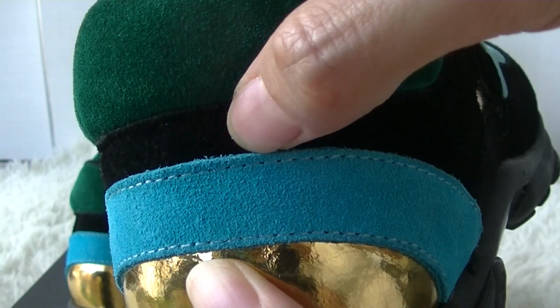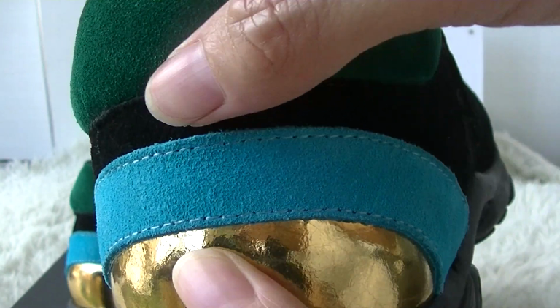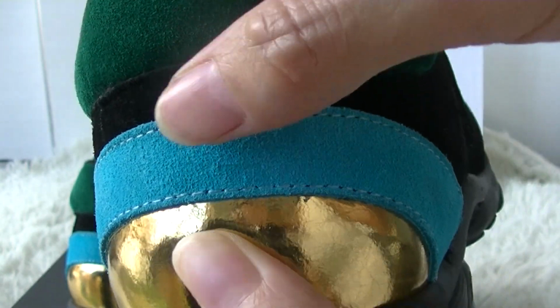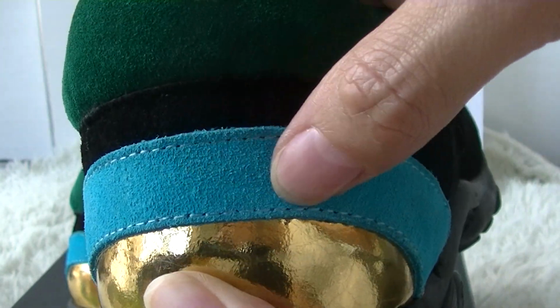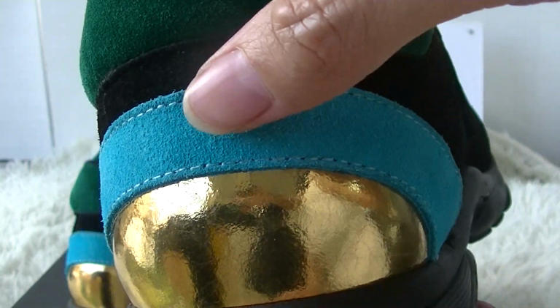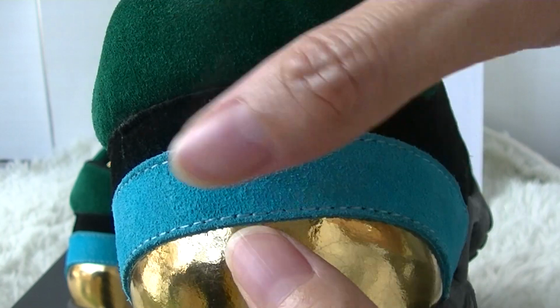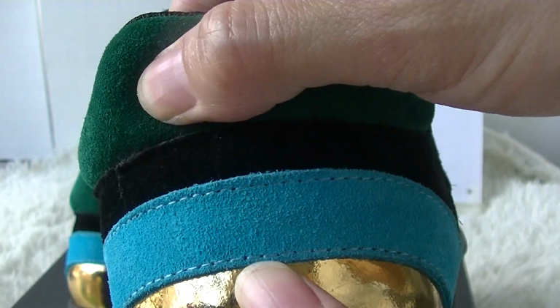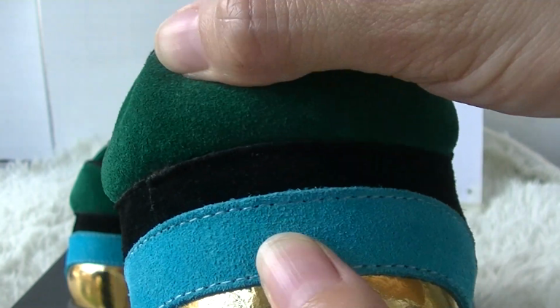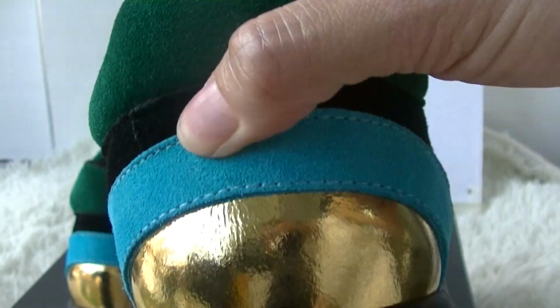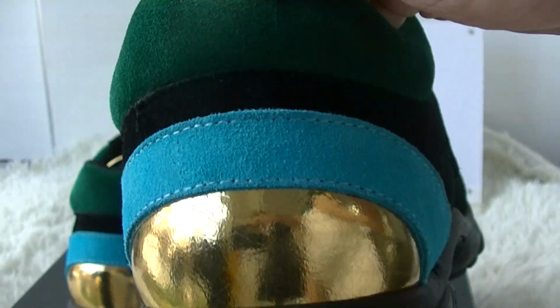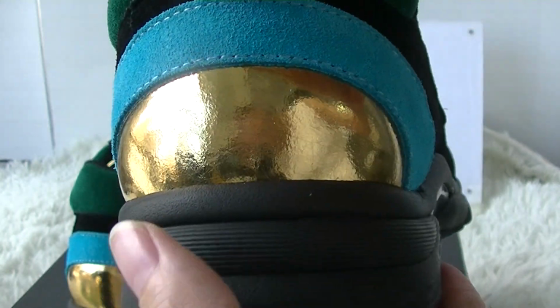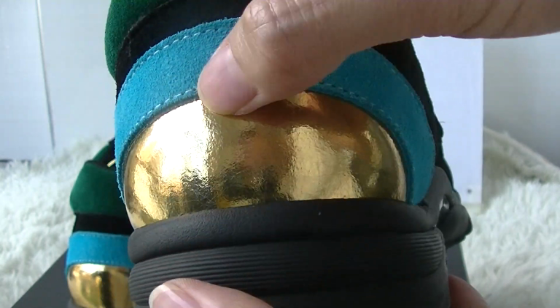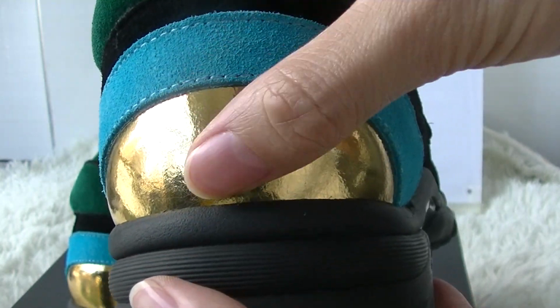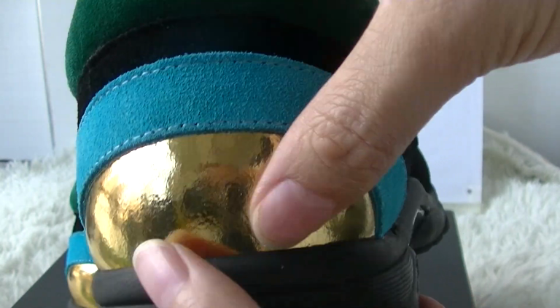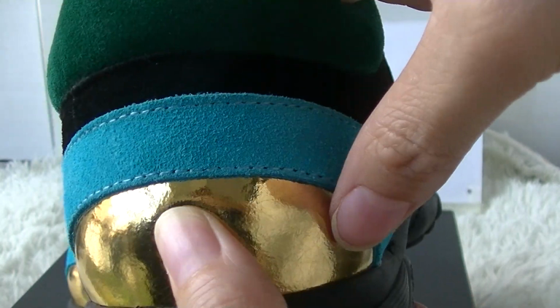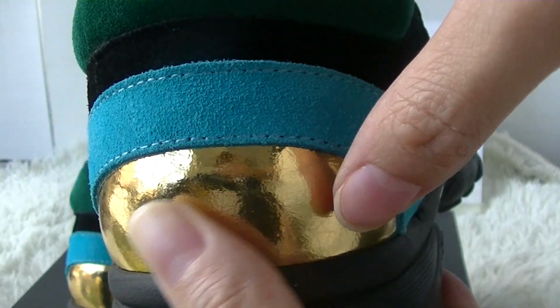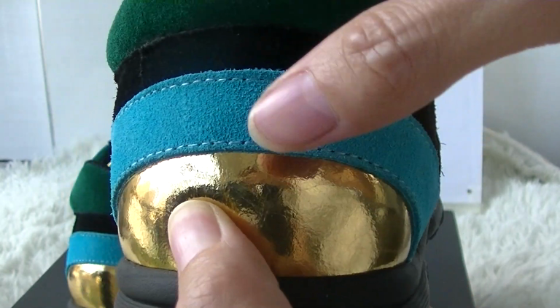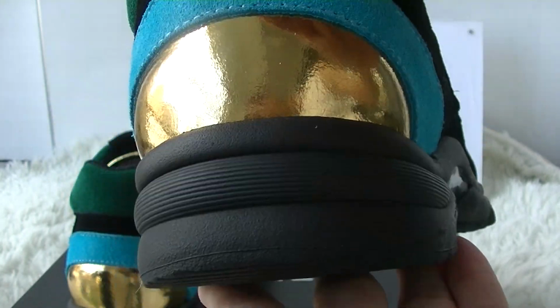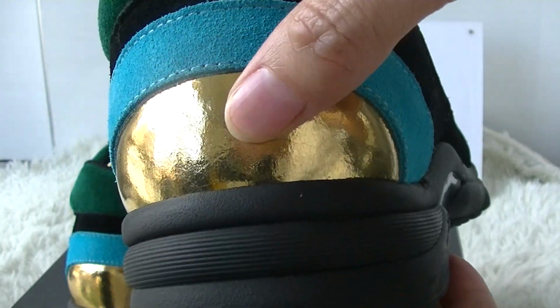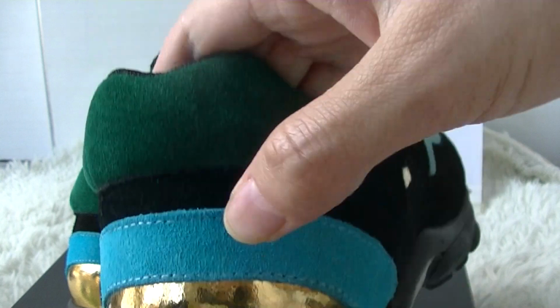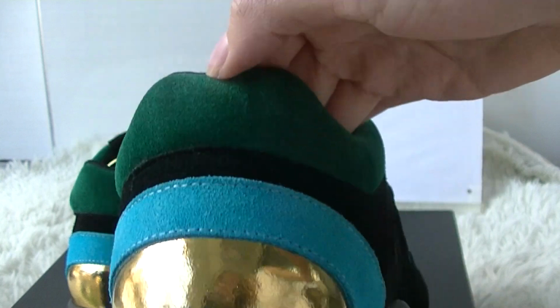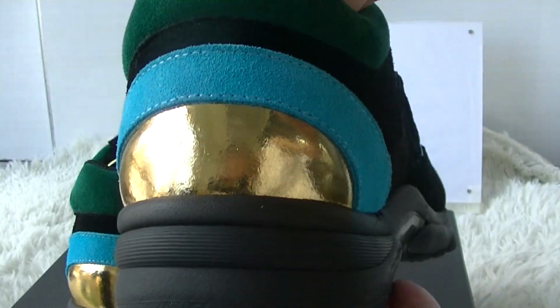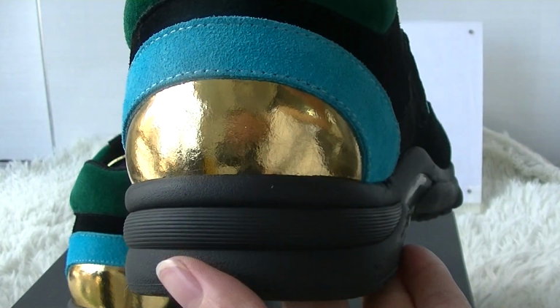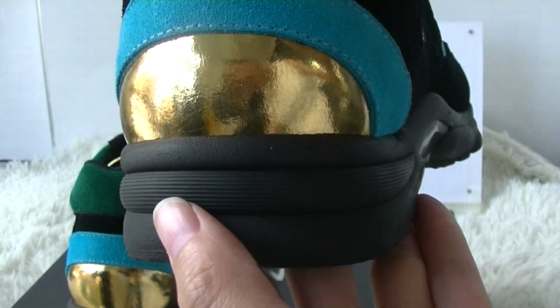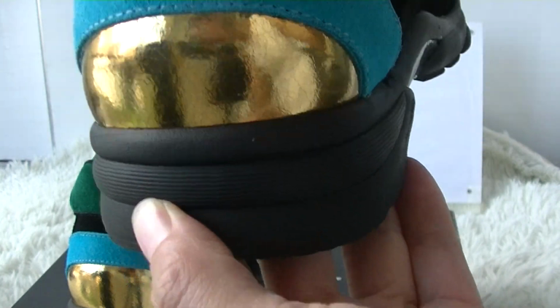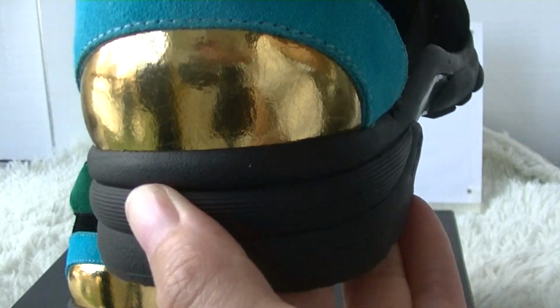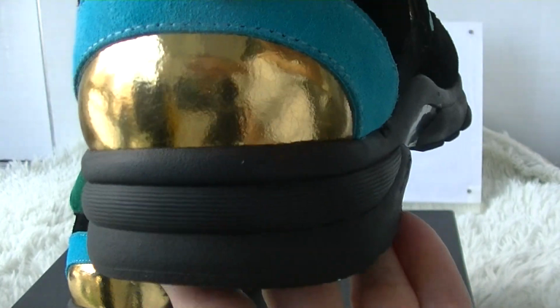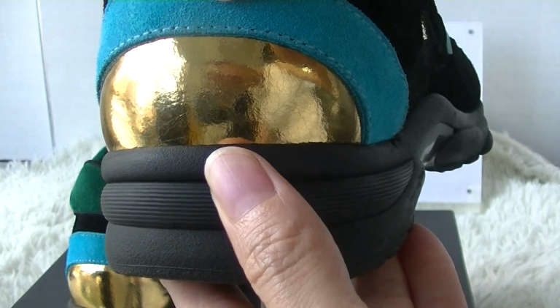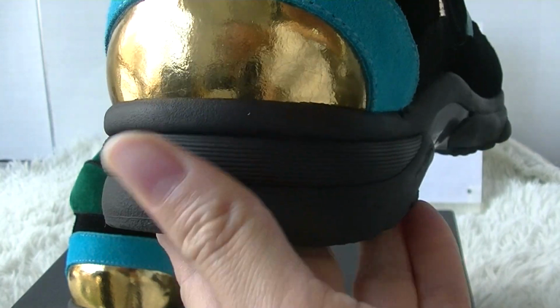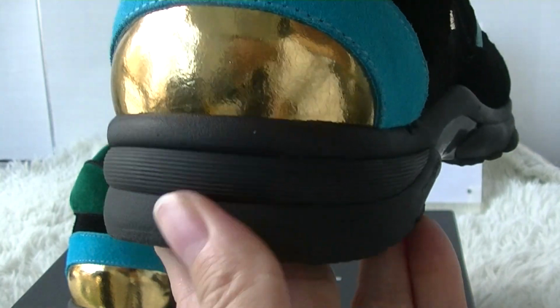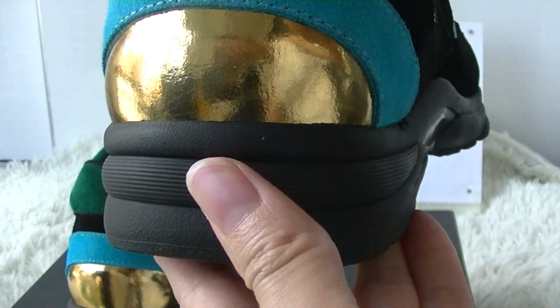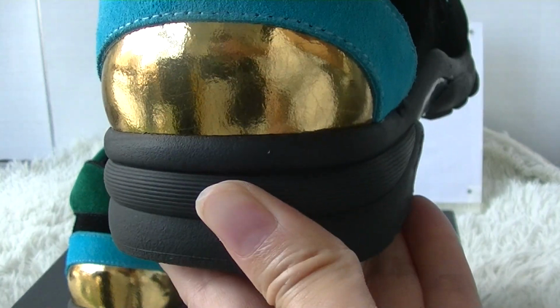Black and the light blue thread material, and the gold leather material in the back. And the midsole is all black colorway.